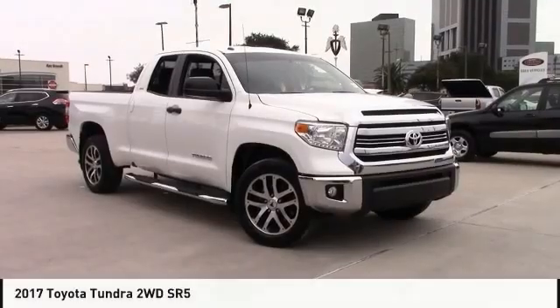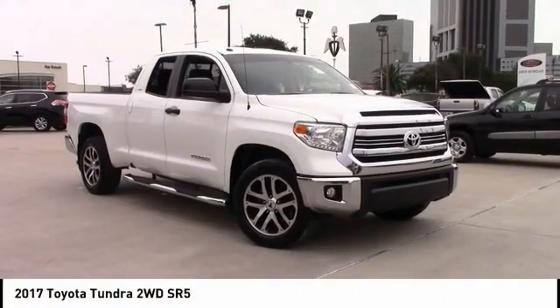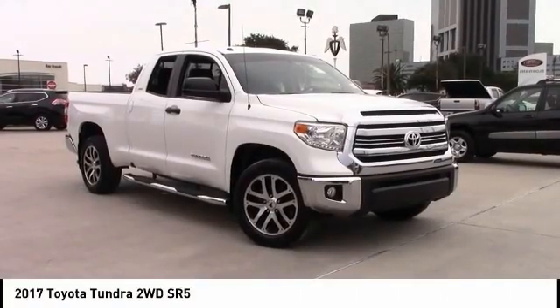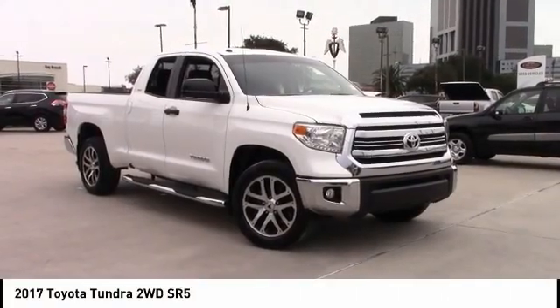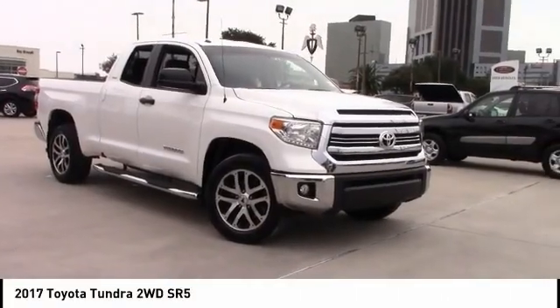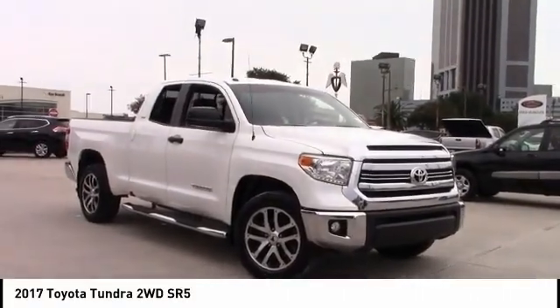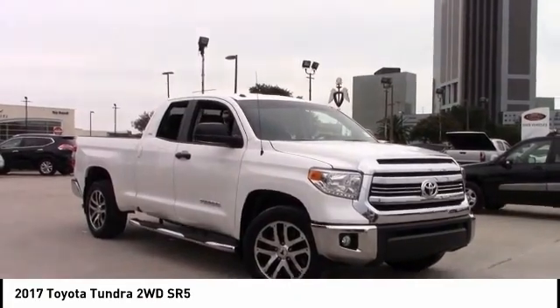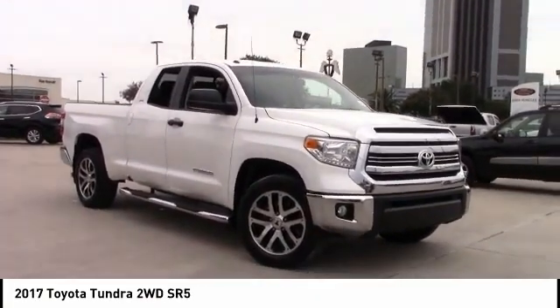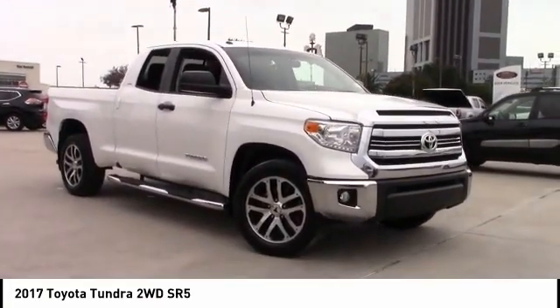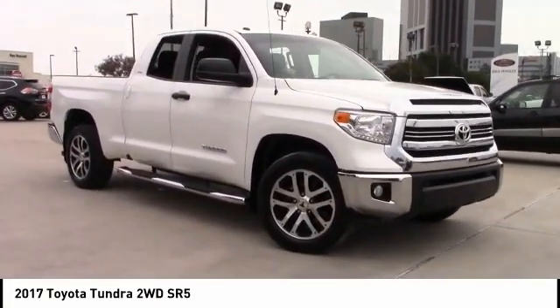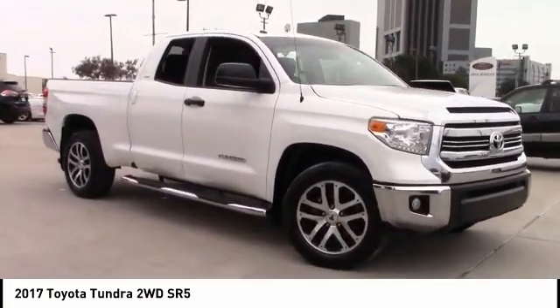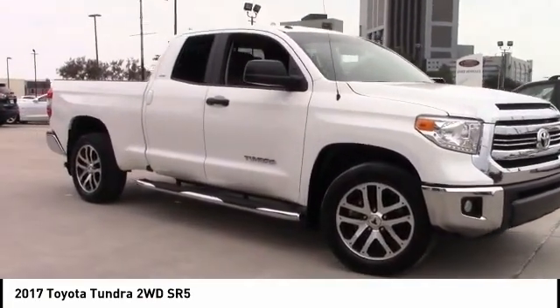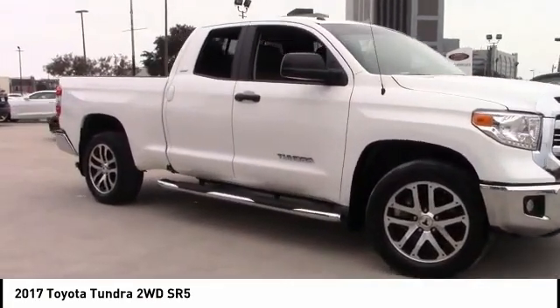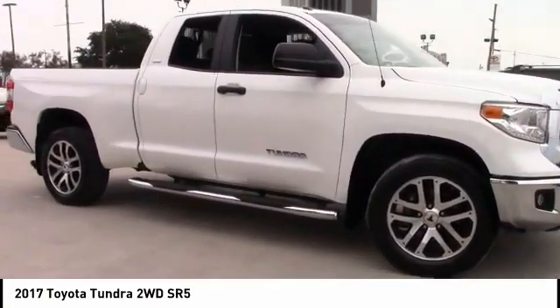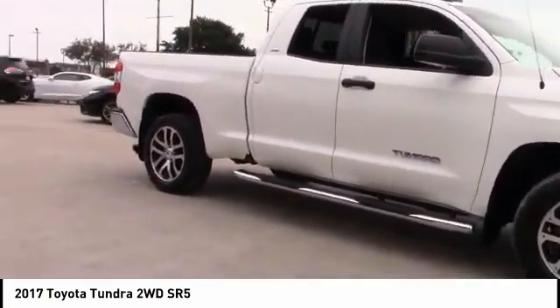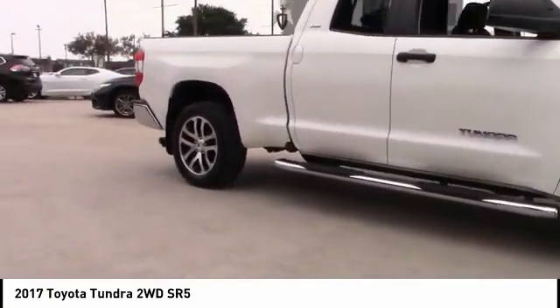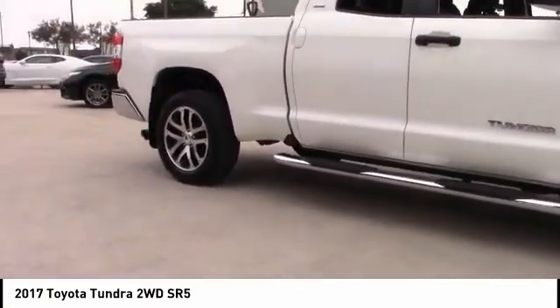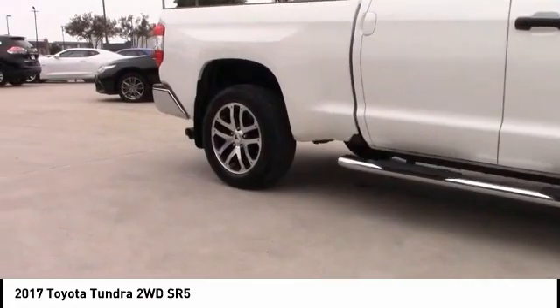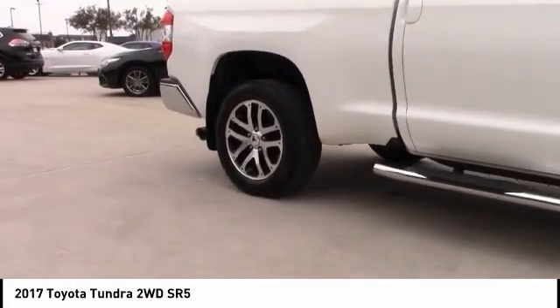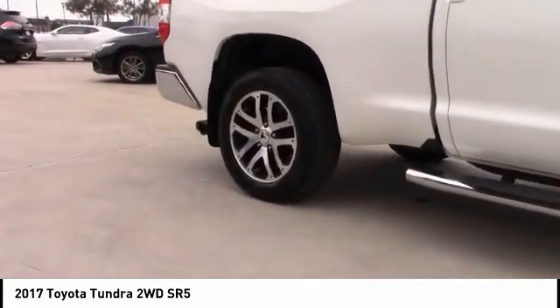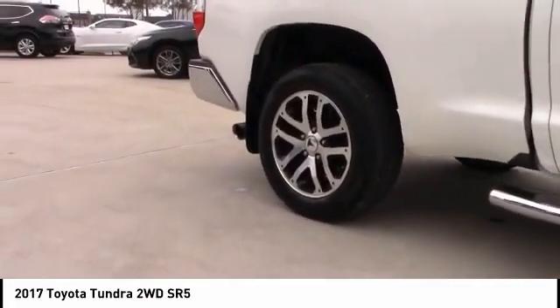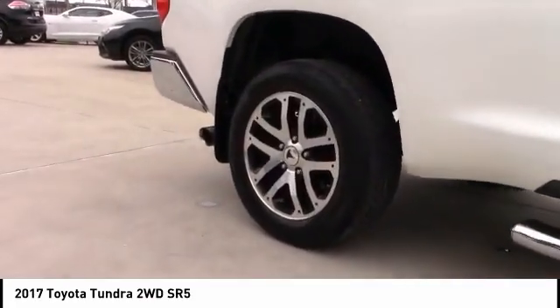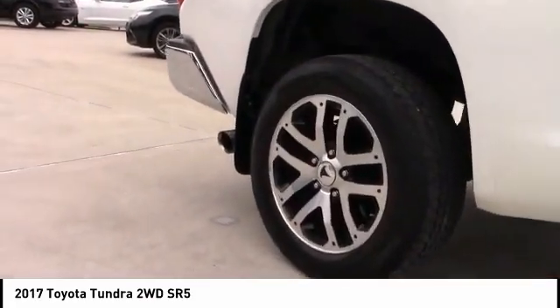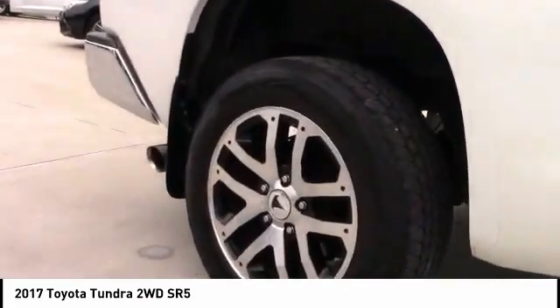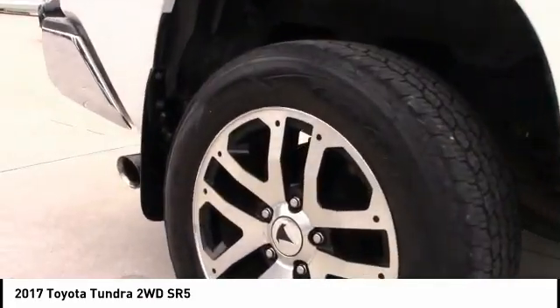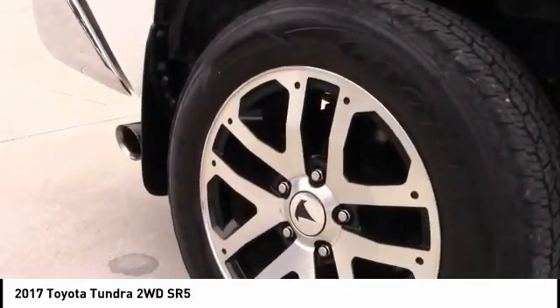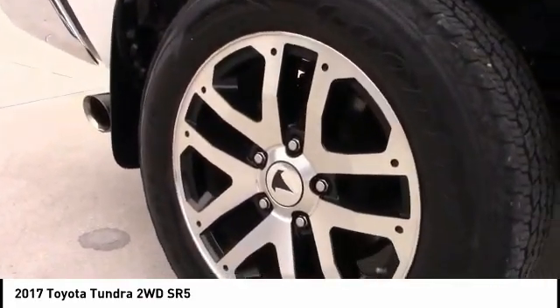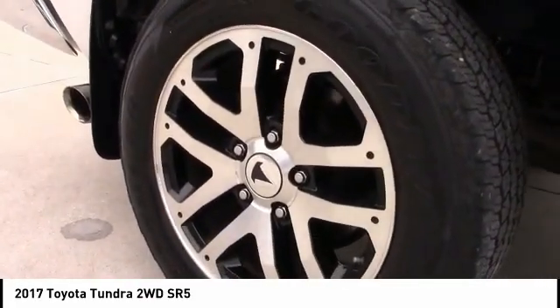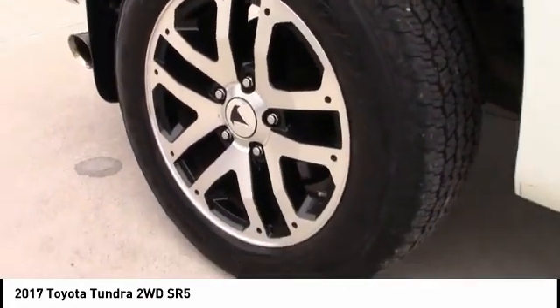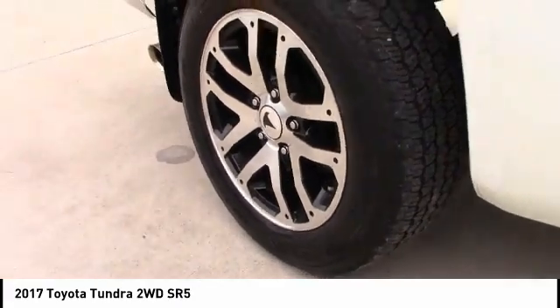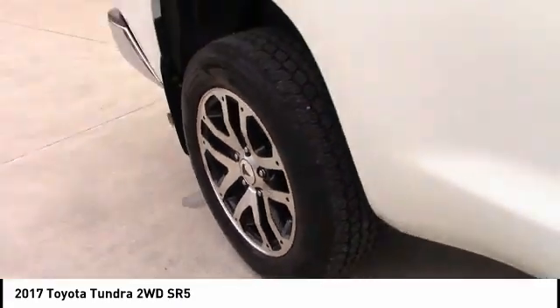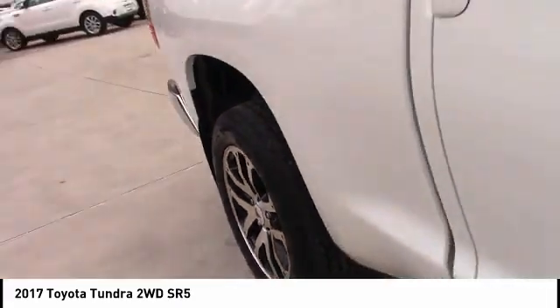Stop by and take a look at the 2017 Tundra. The Tundra has a number of unique features useful for those using it as a work truck, including extra large door handles, a deck rail system, and an integrated tow hitch.